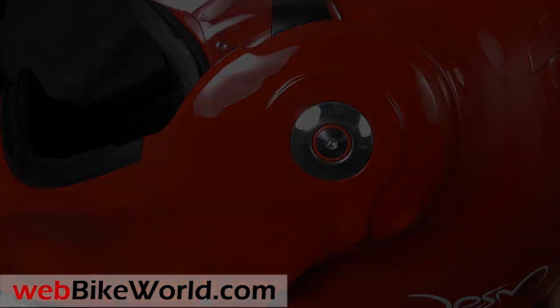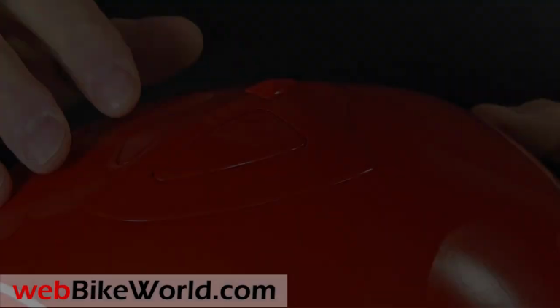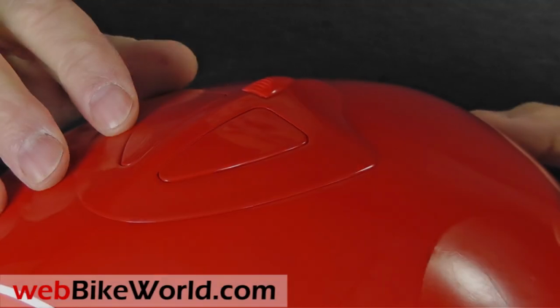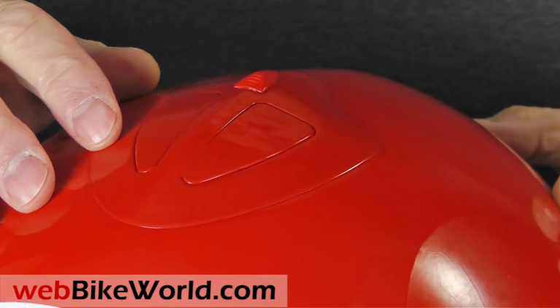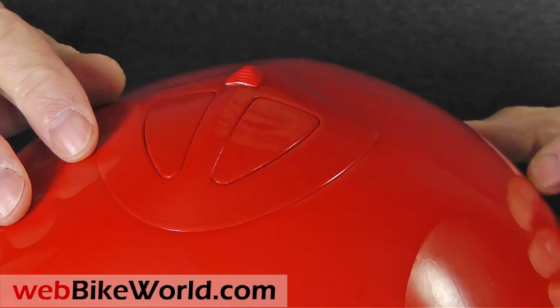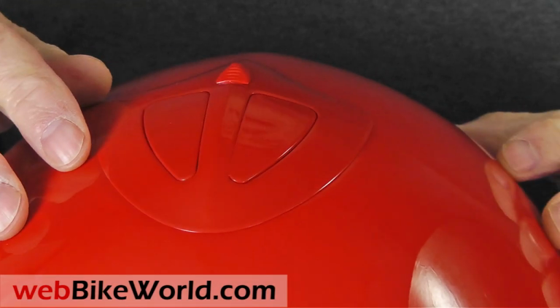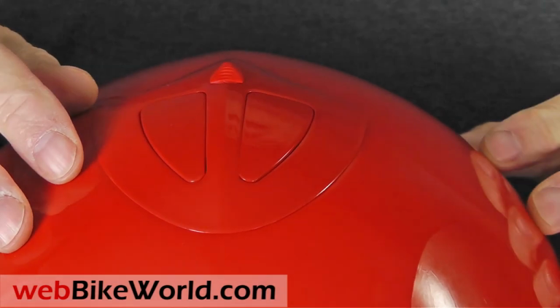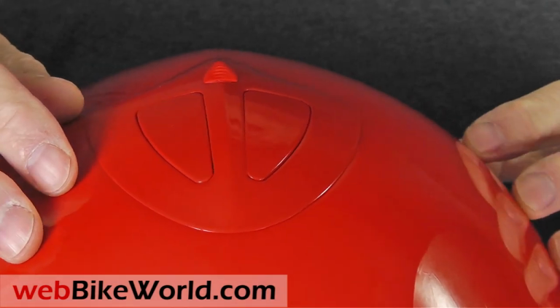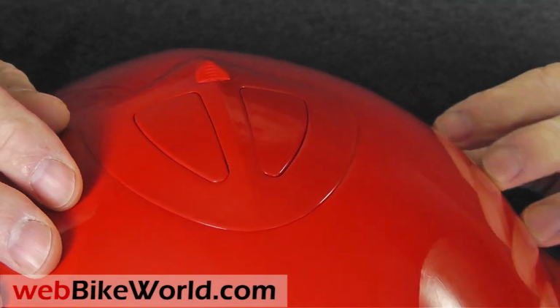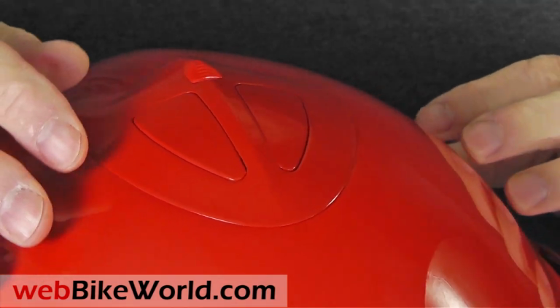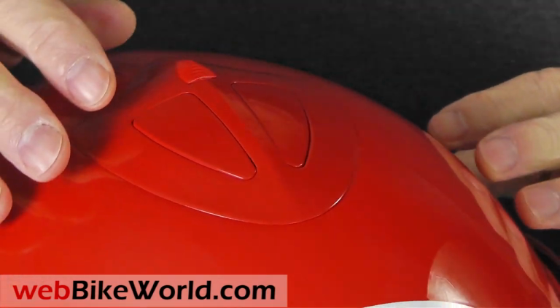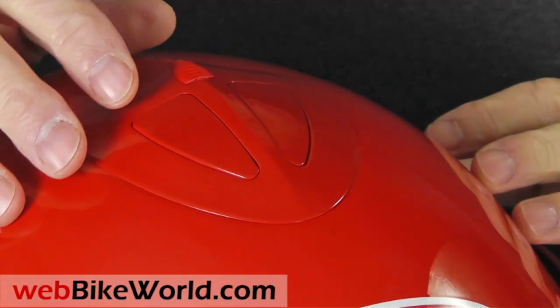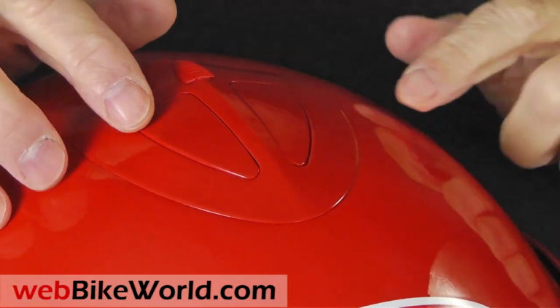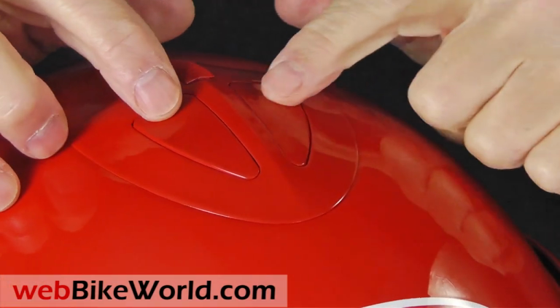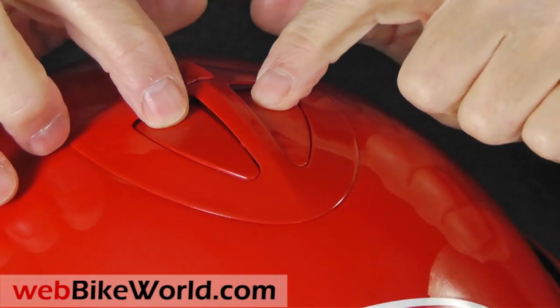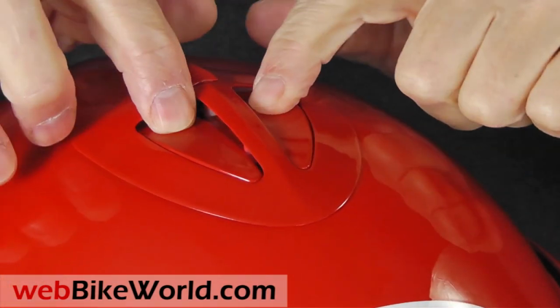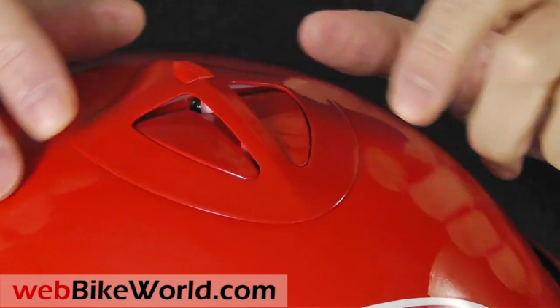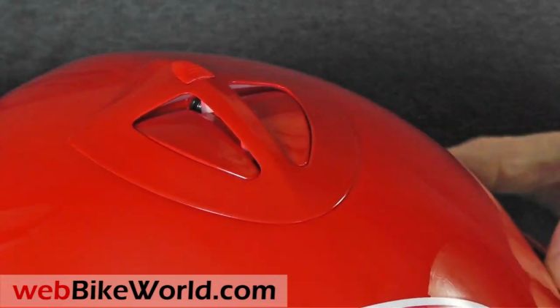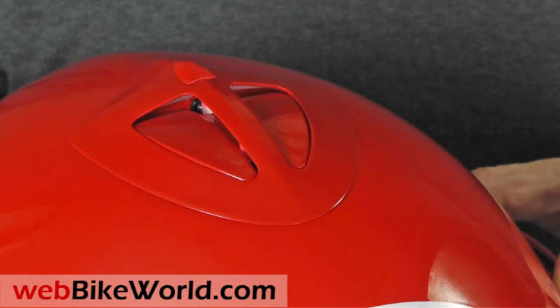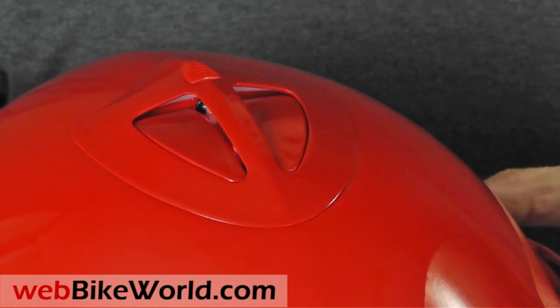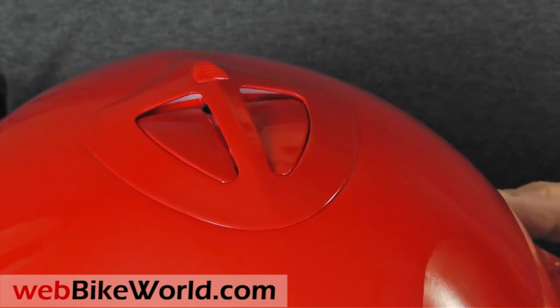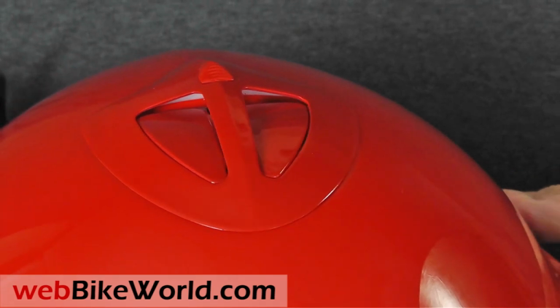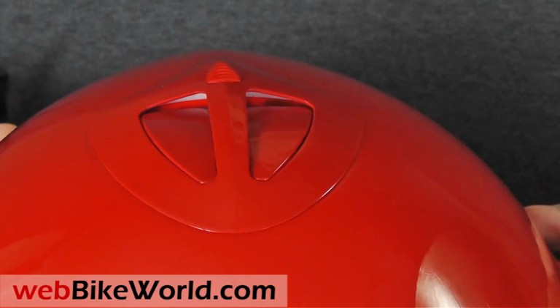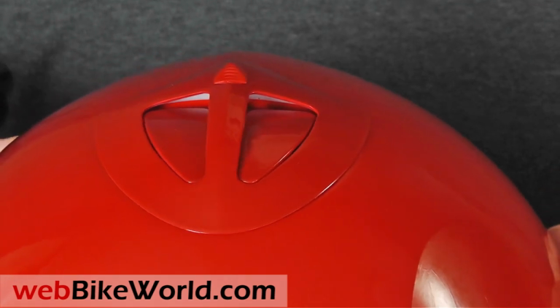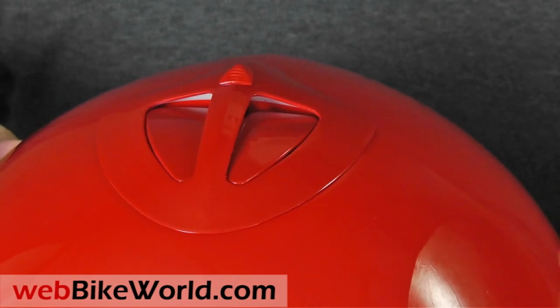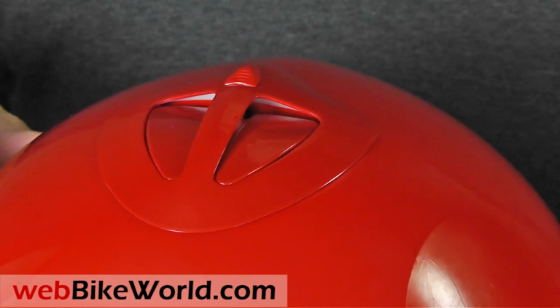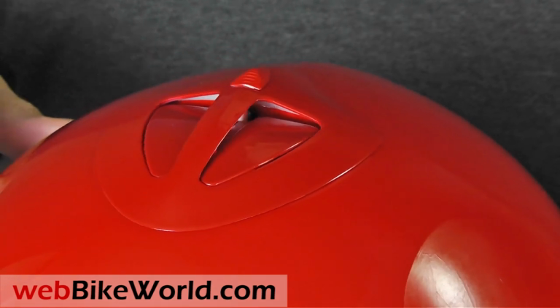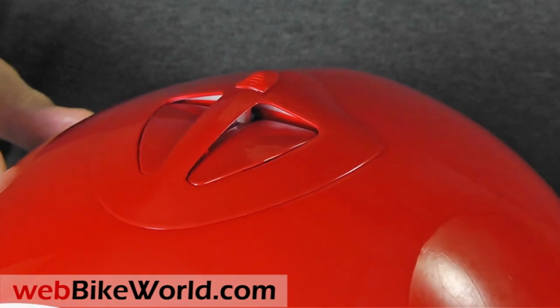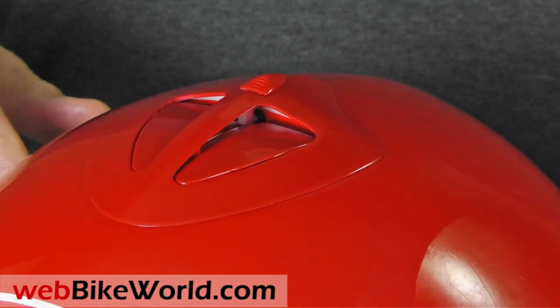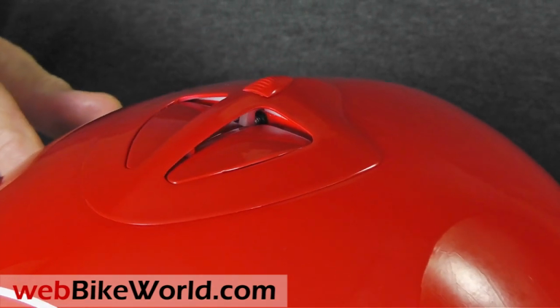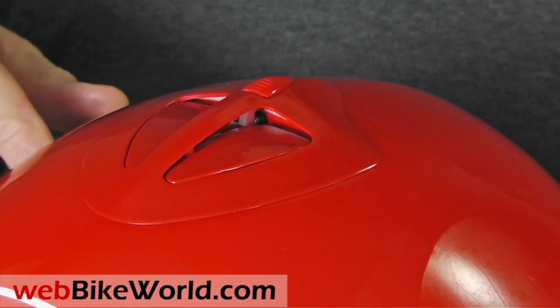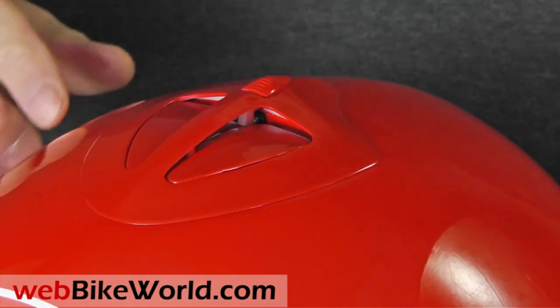The top vents on the Desmo are completely new. Press down on one or both vents and they click open, and press the slider on top and the vents will spring shut.